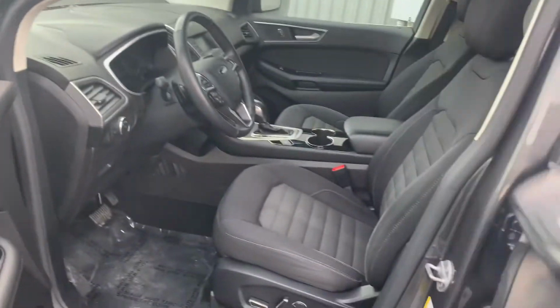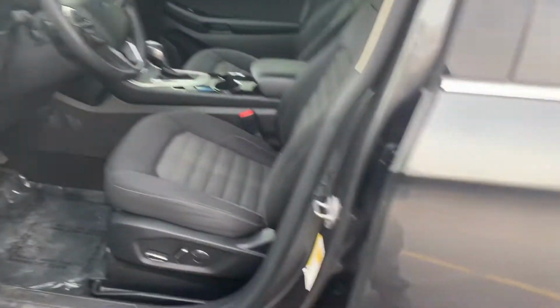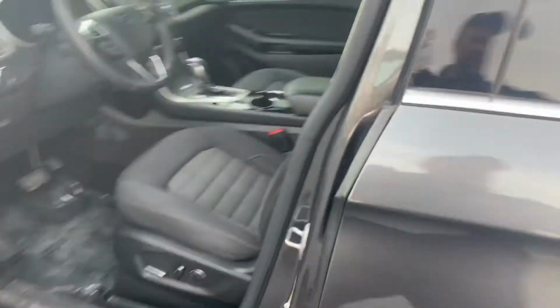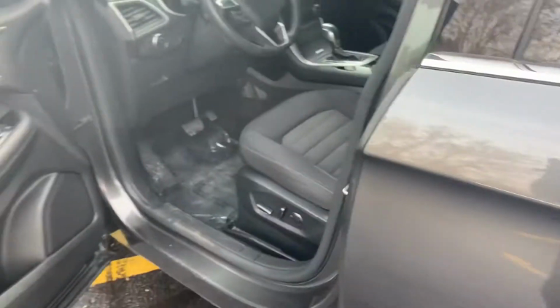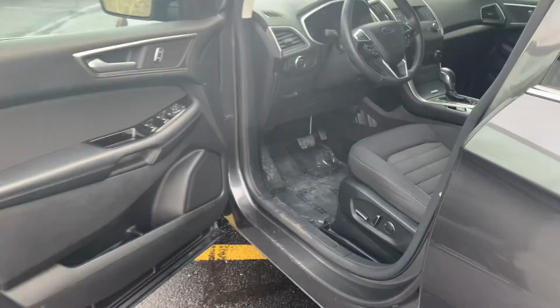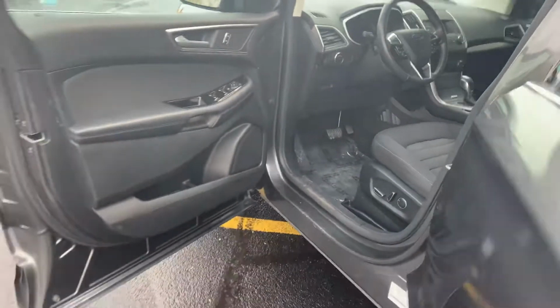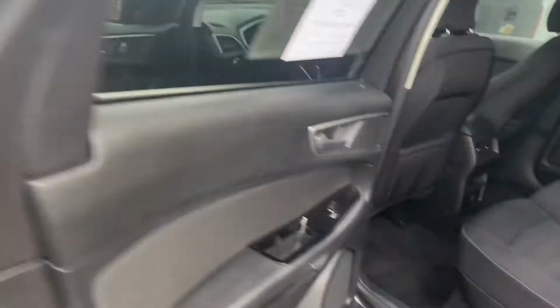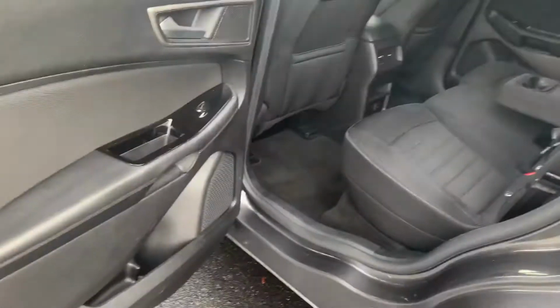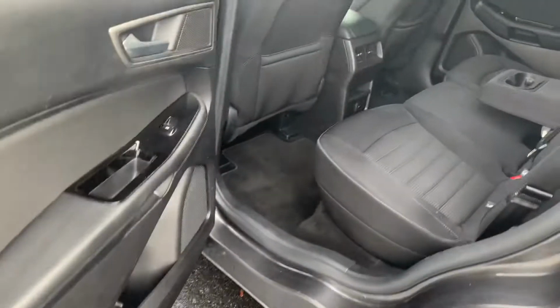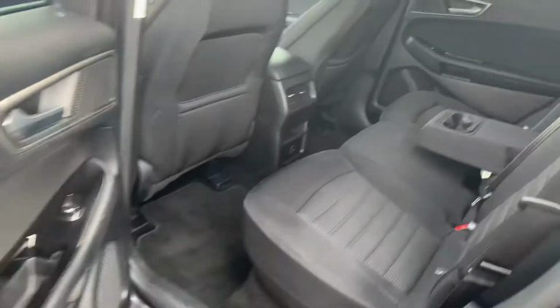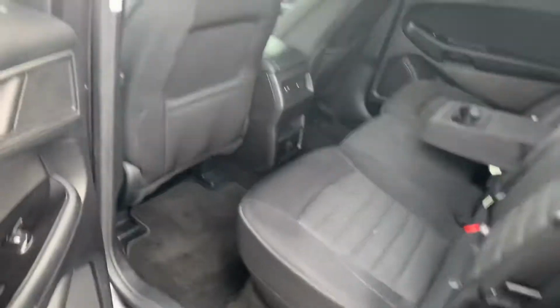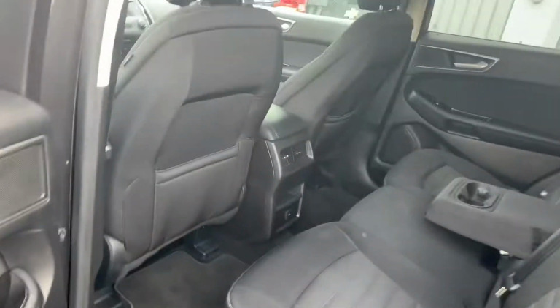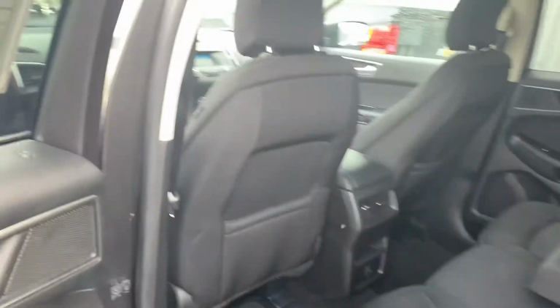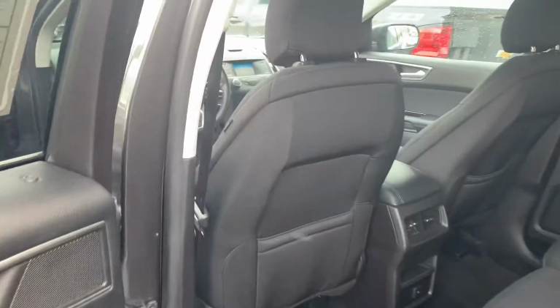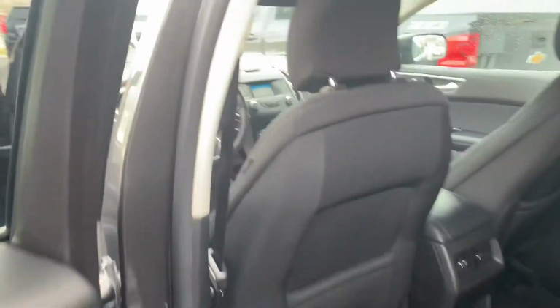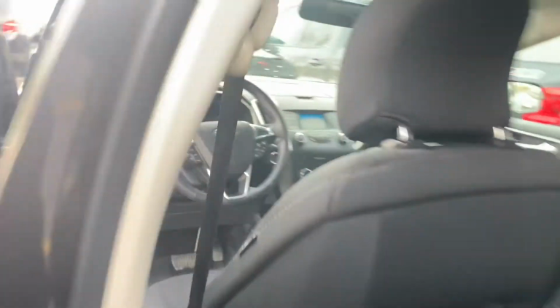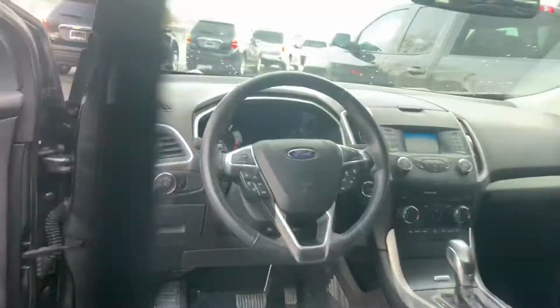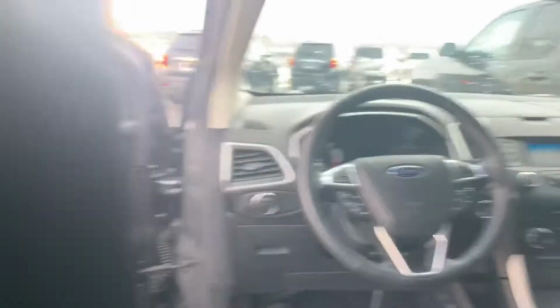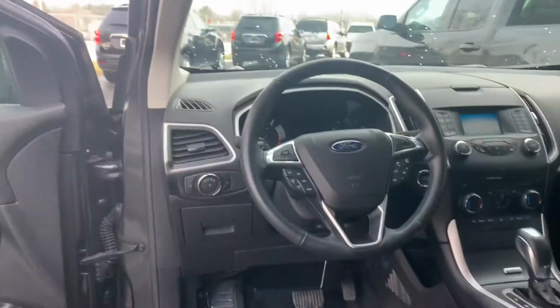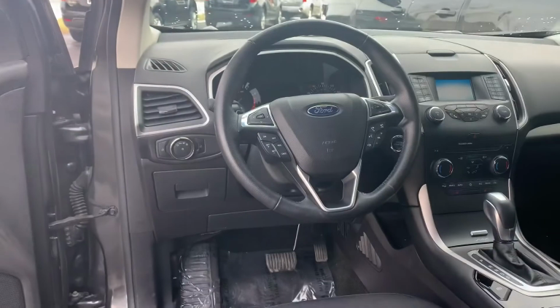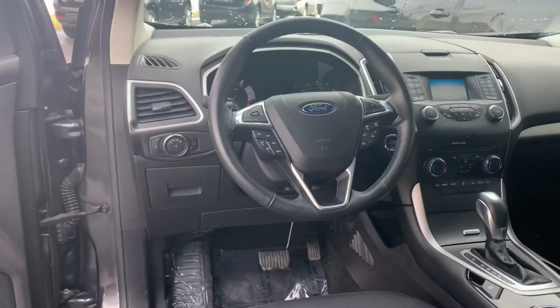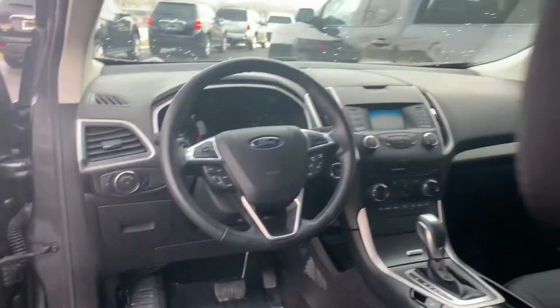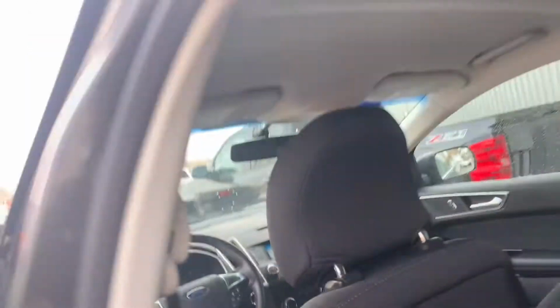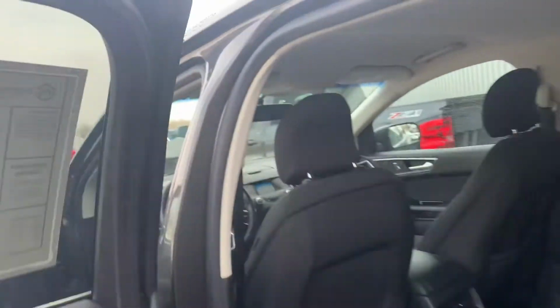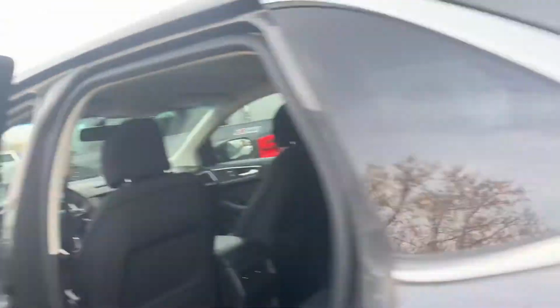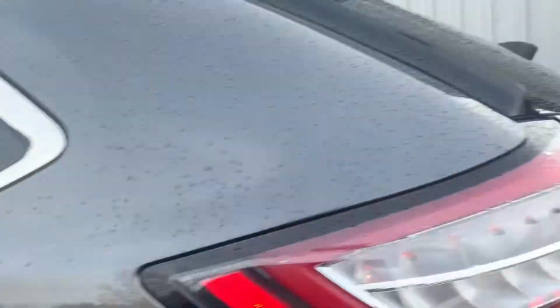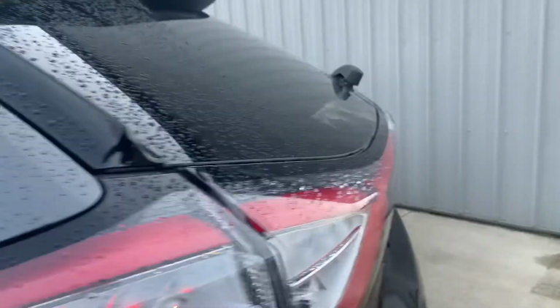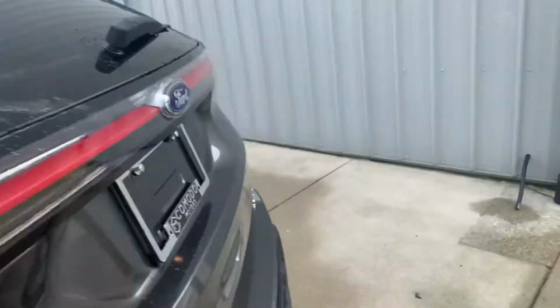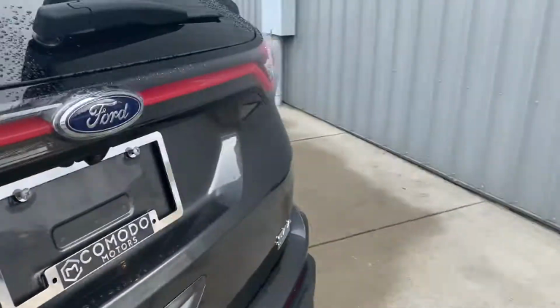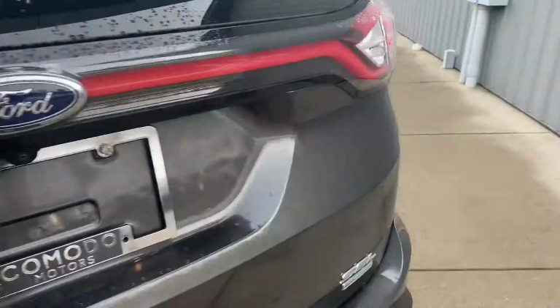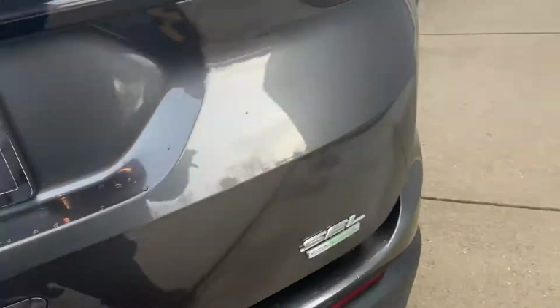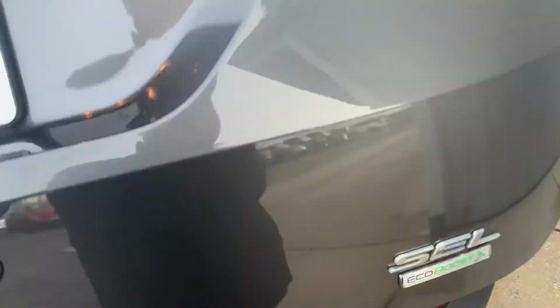We got a tailgate power rear liftgate, Michelins, push-button start, heated seats, backup camera, Bluetooth. I mean, this thing's just loaded up with options. Let me show you what we got.